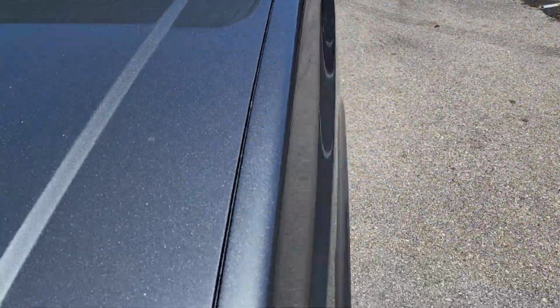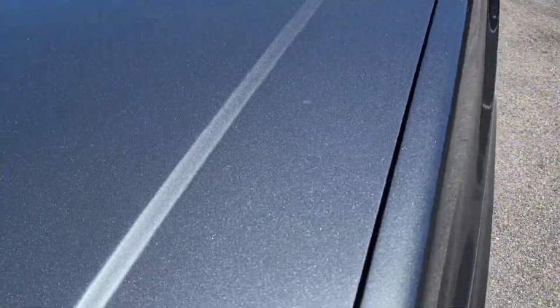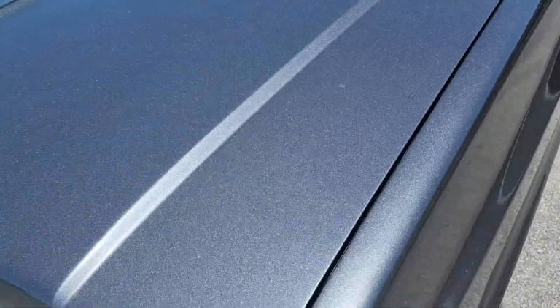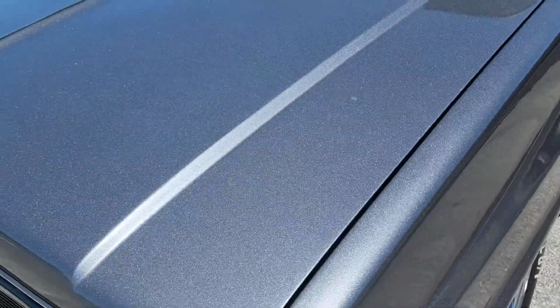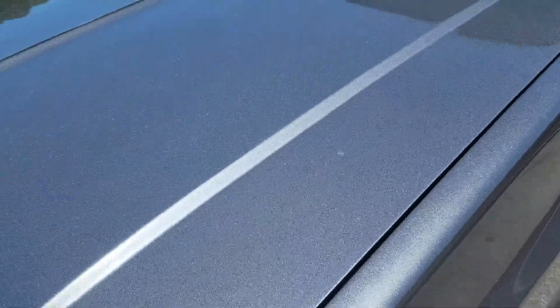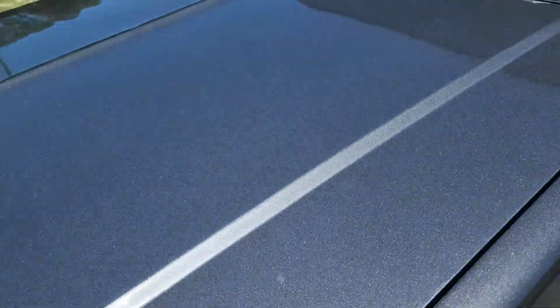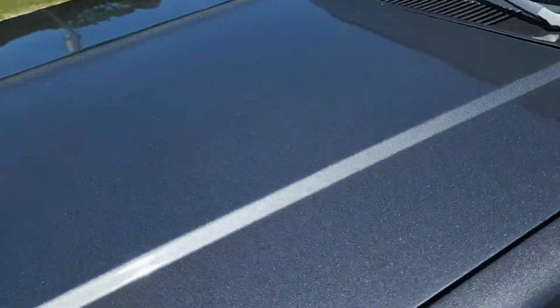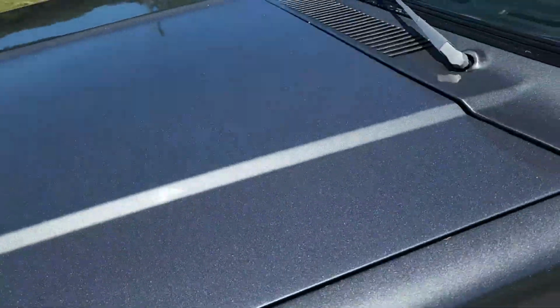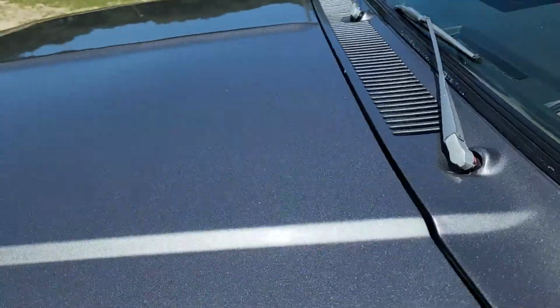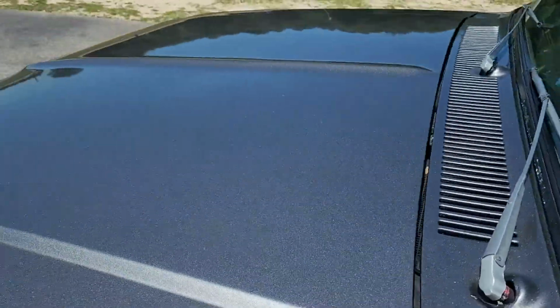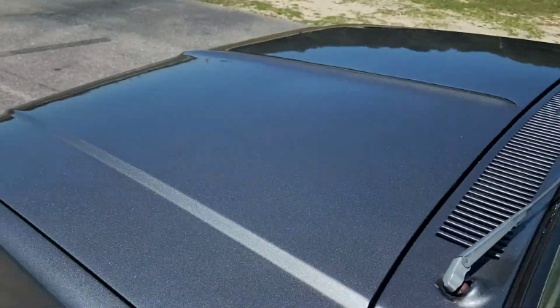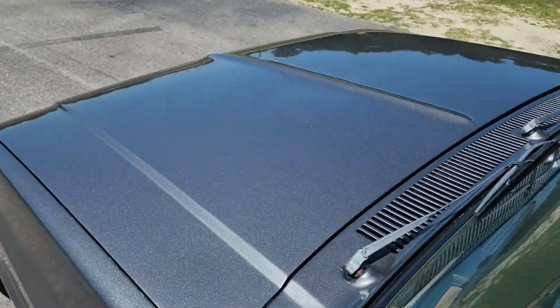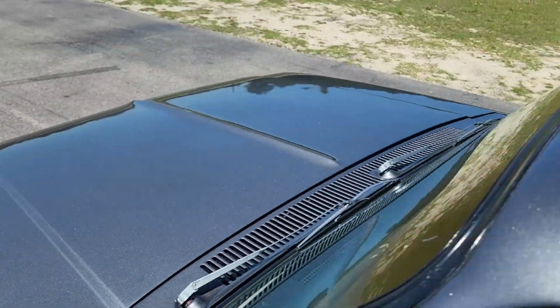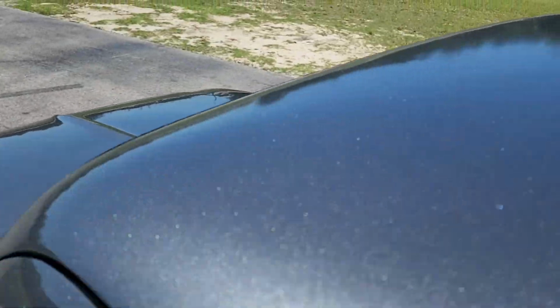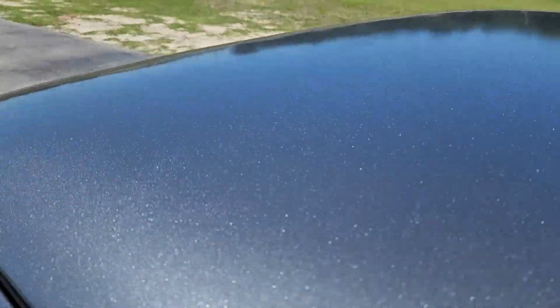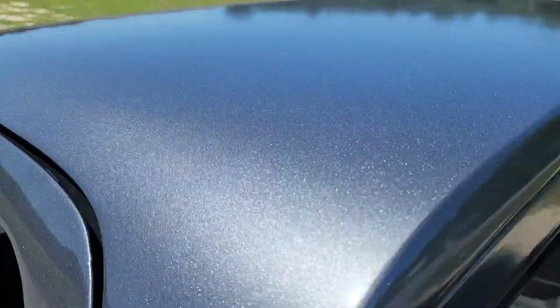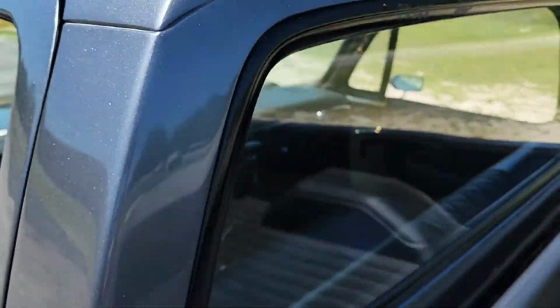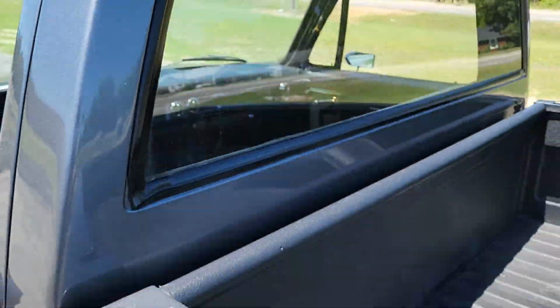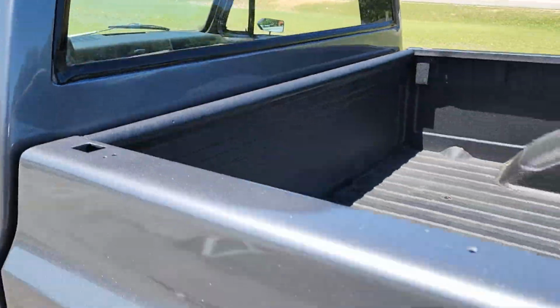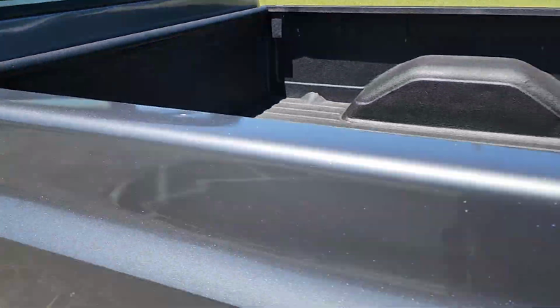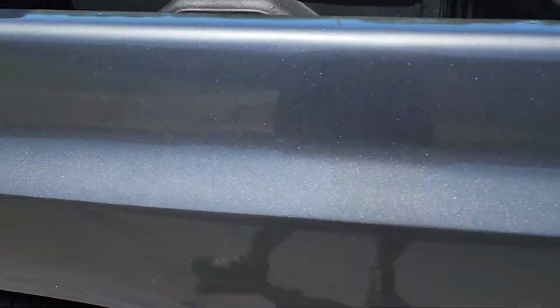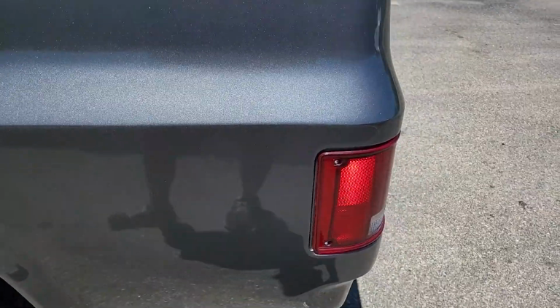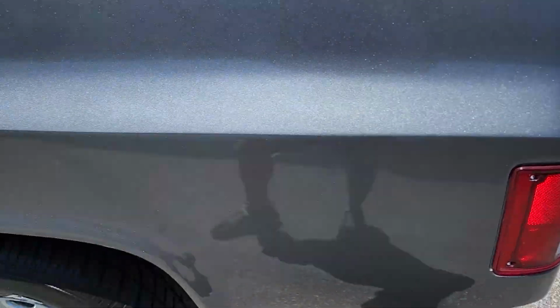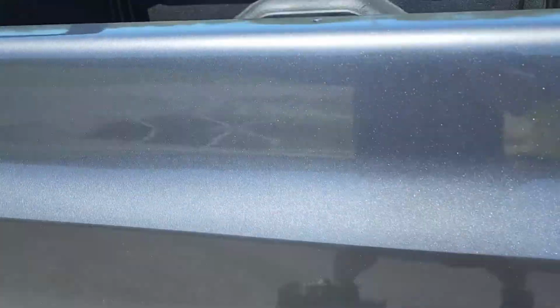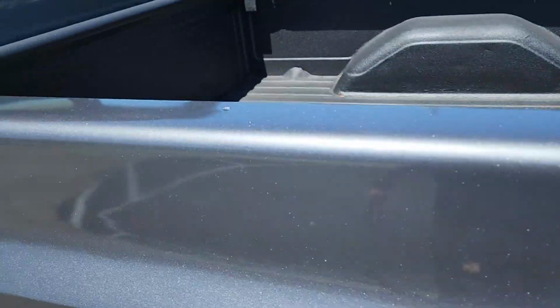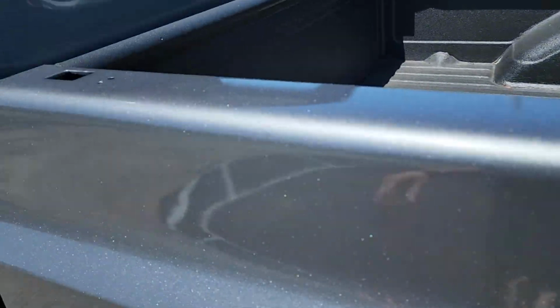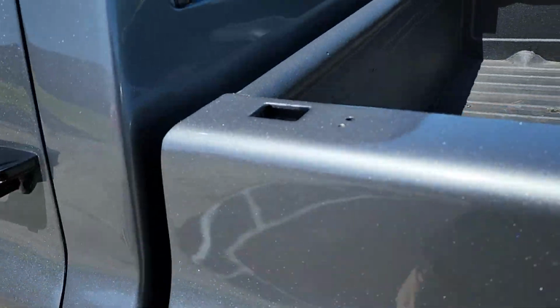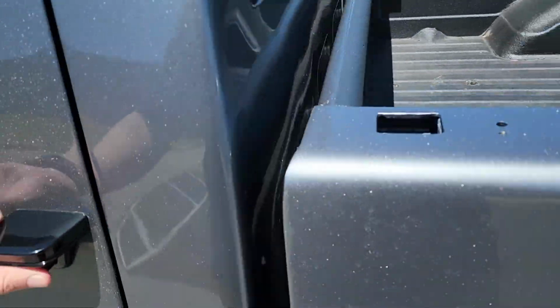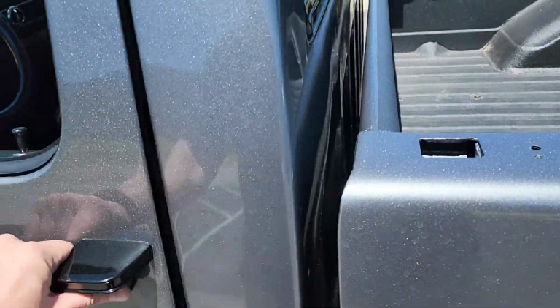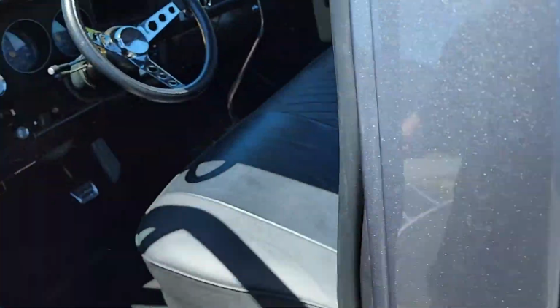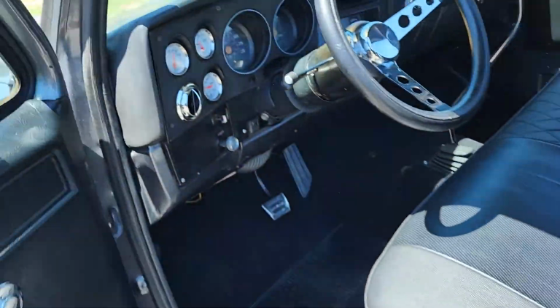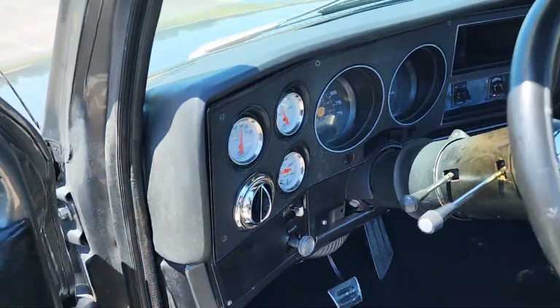Really nice gray paint job — I think one of the better paint jobs we've seen on one of these older trucks. We'll take it for a spin today.